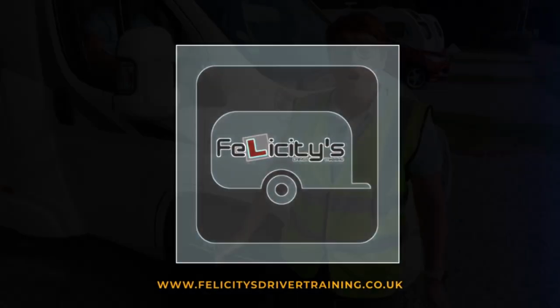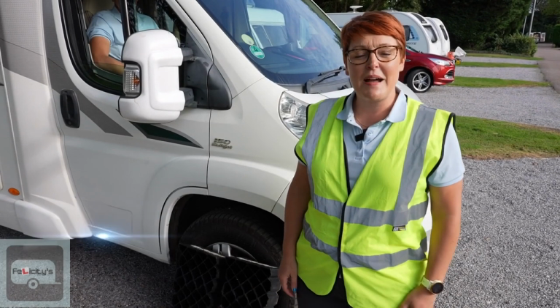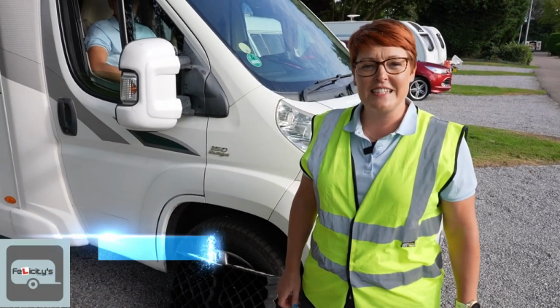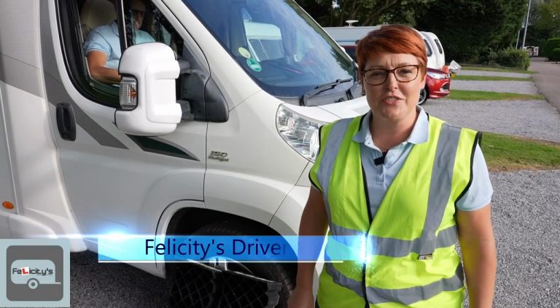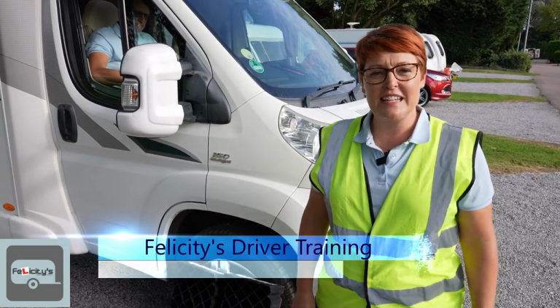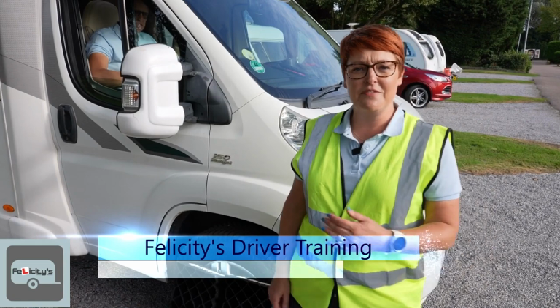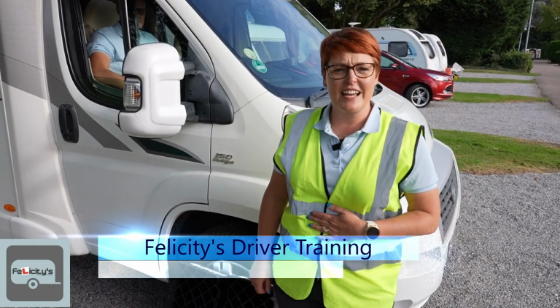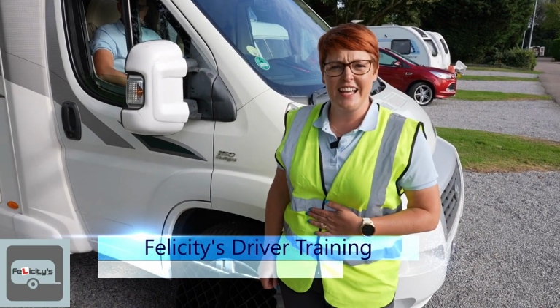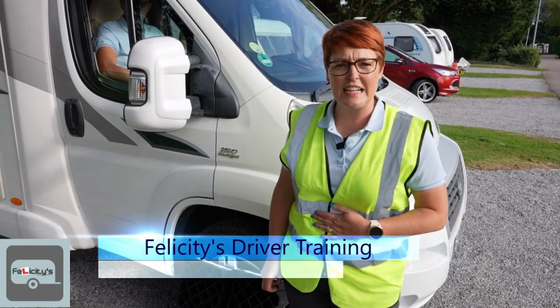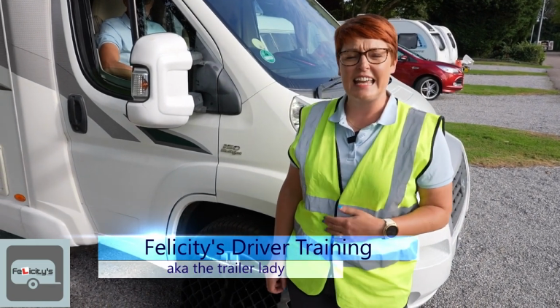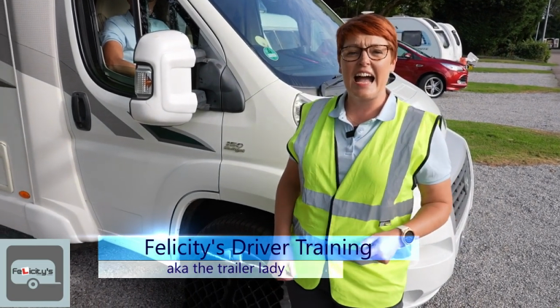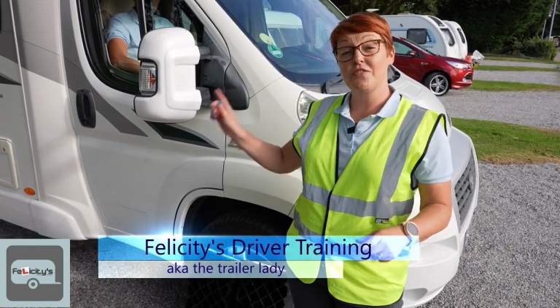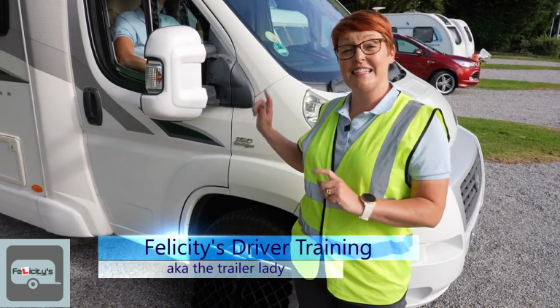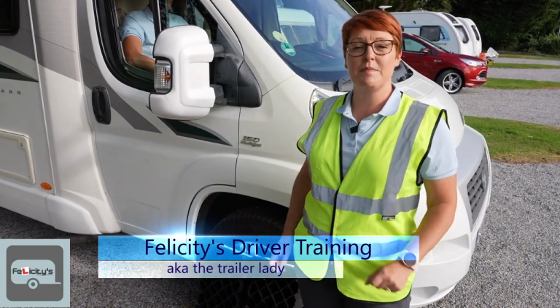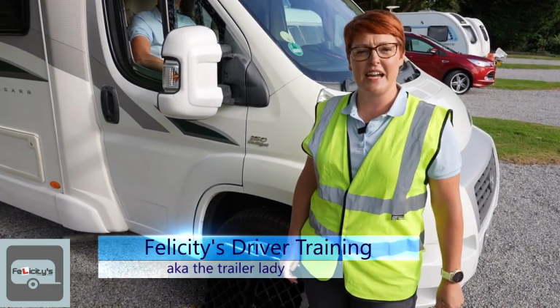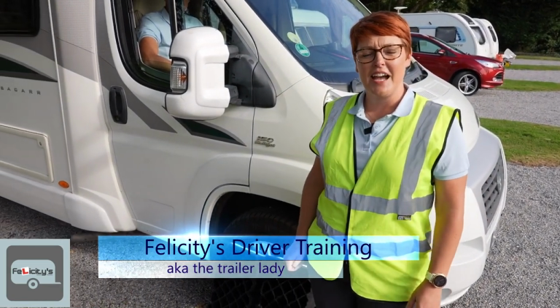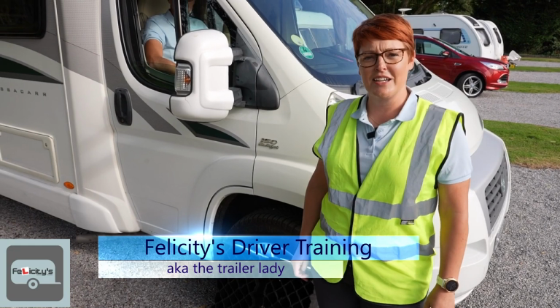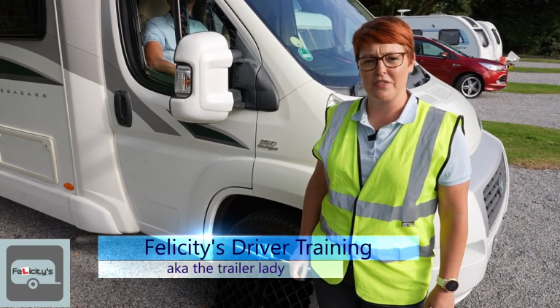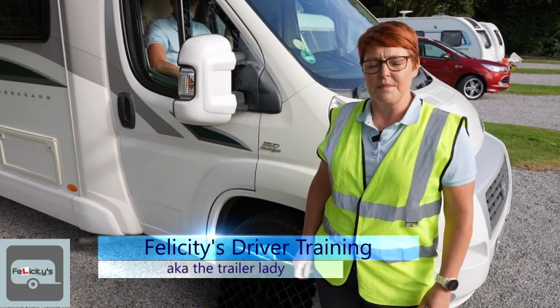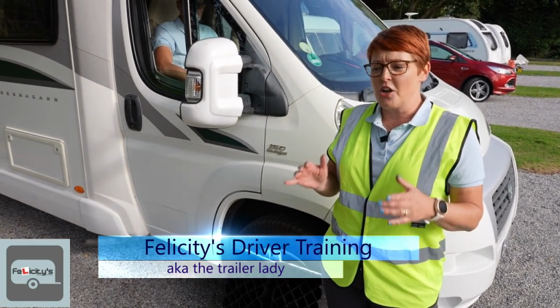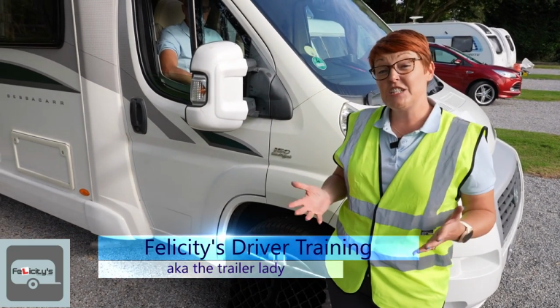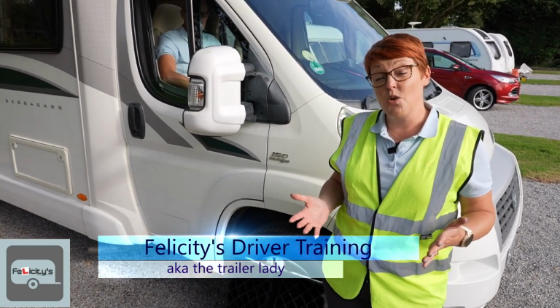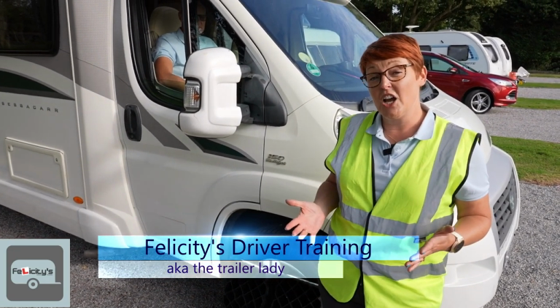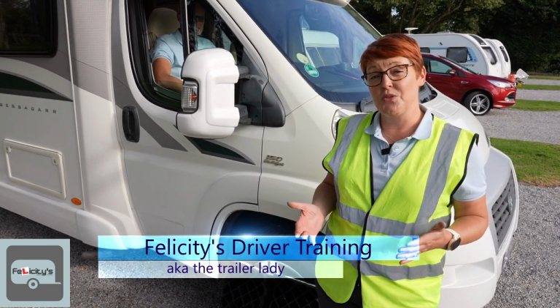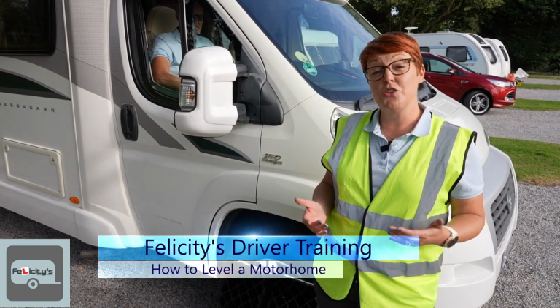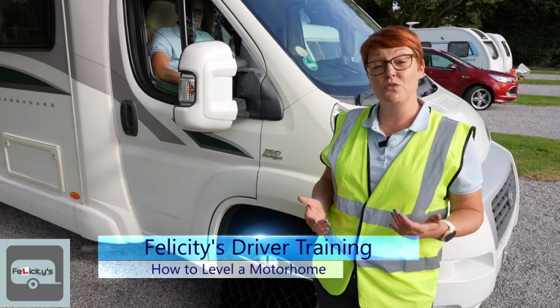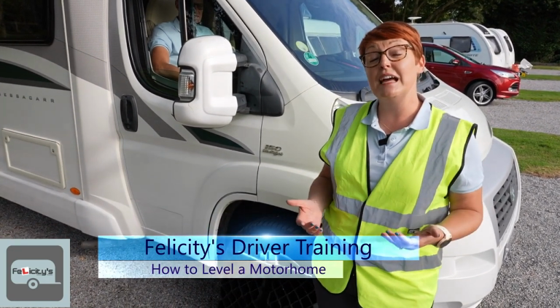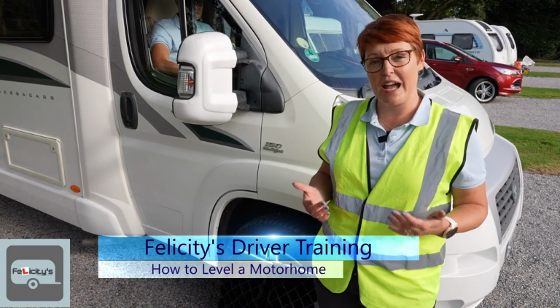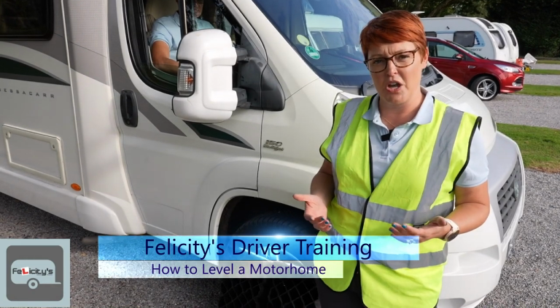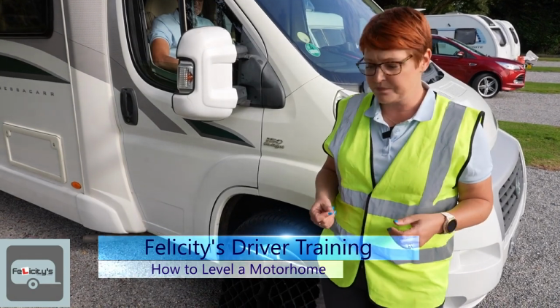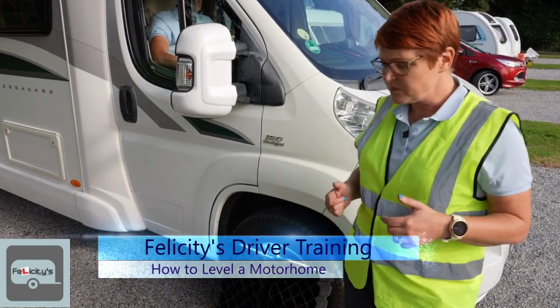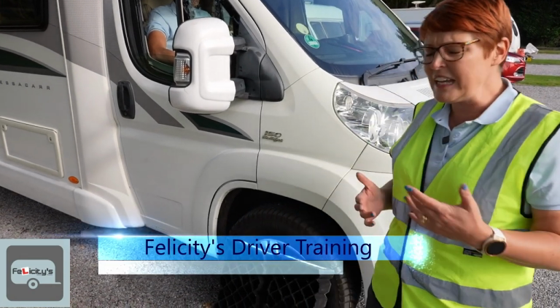Welcome back to Felicity's Driver Training. I'm Fliss, aka the trailer lady, and I've got Andy helping me today as a driver. In this video, I'd like to show you how you level a motorhome.